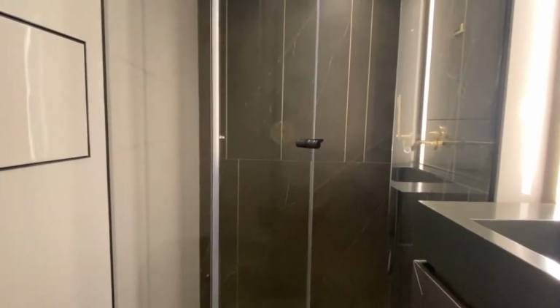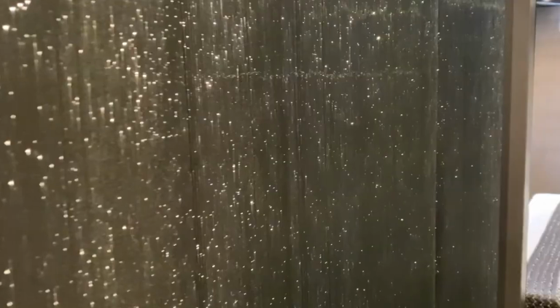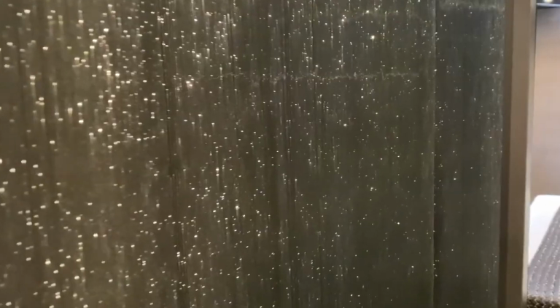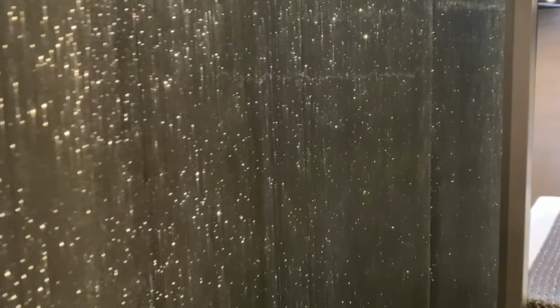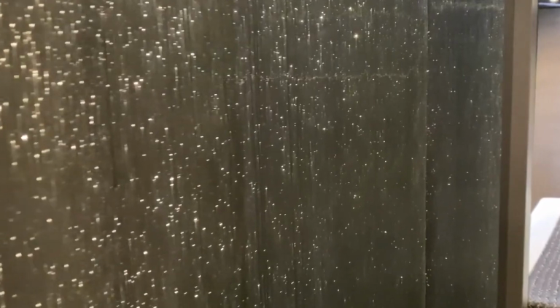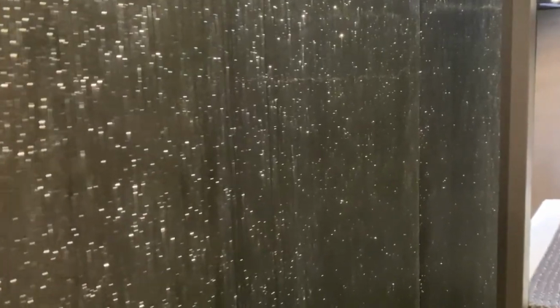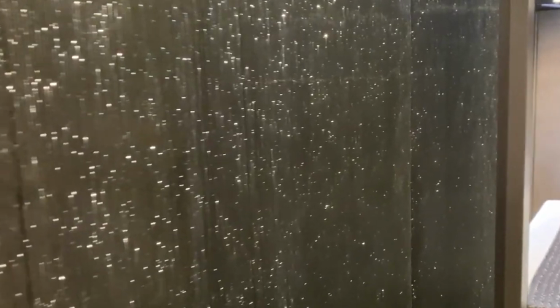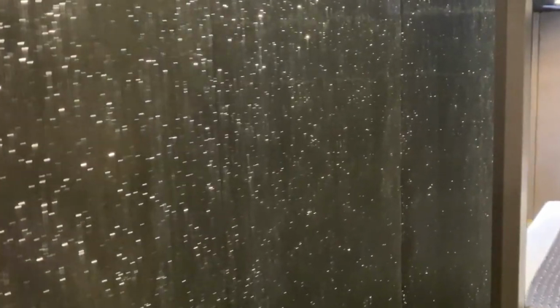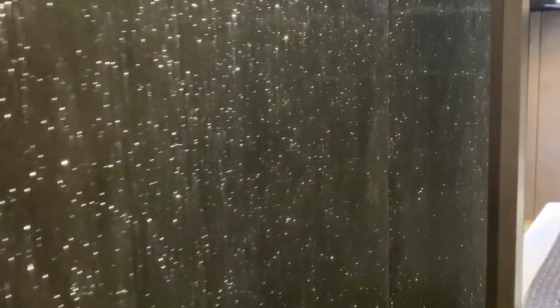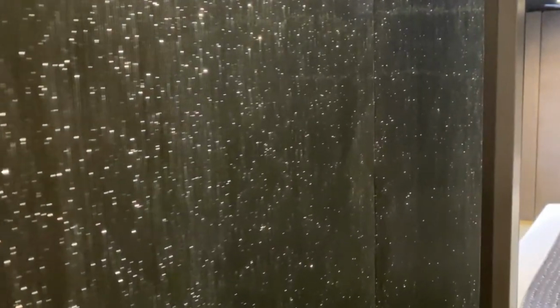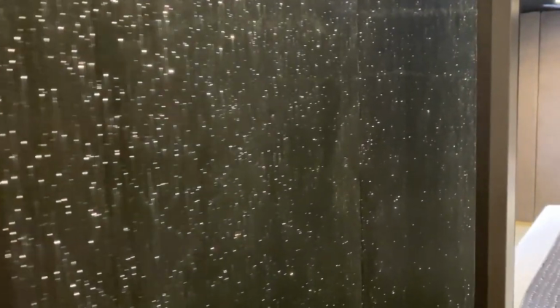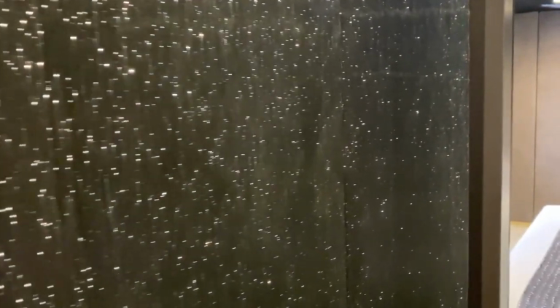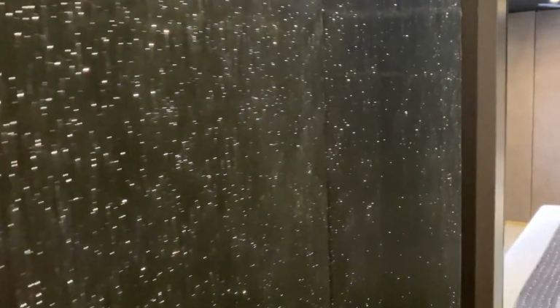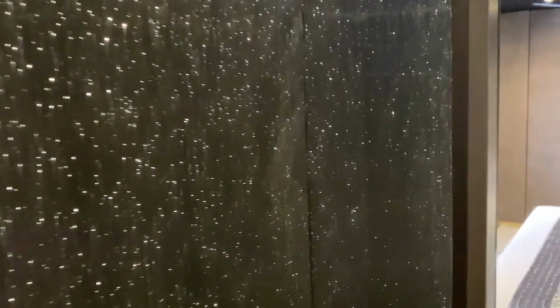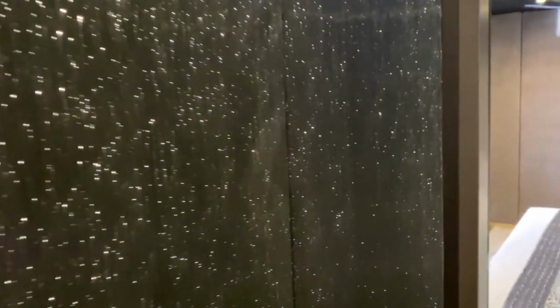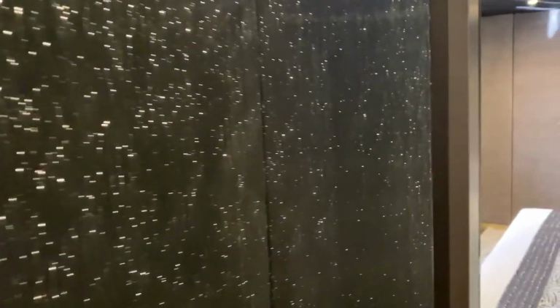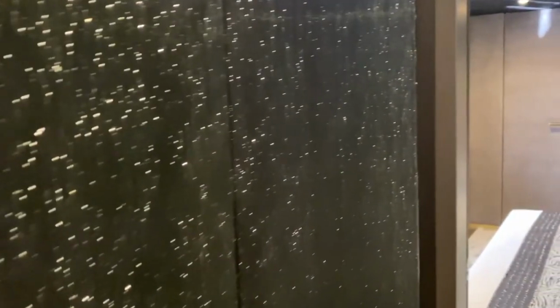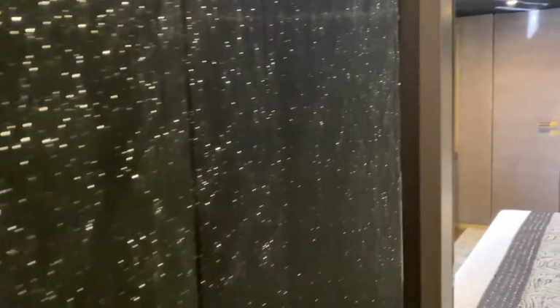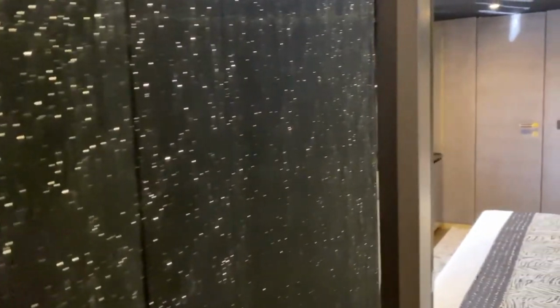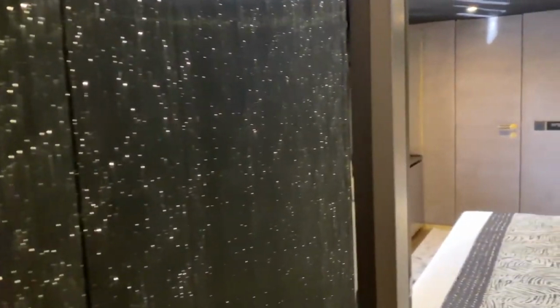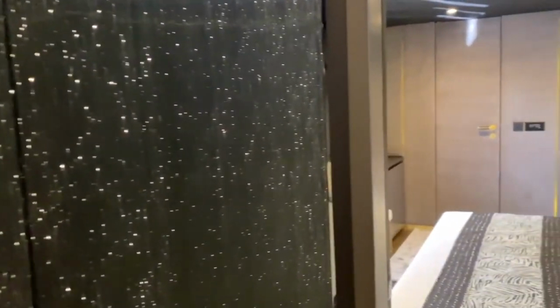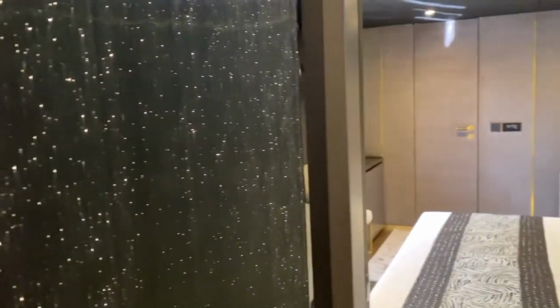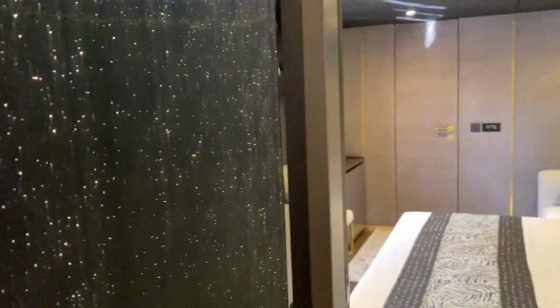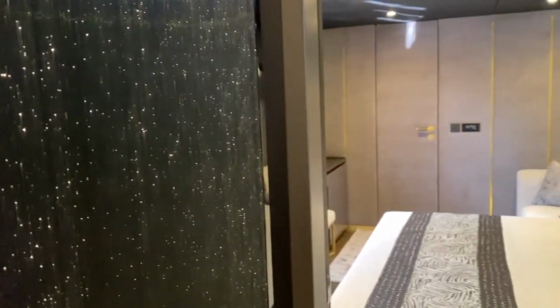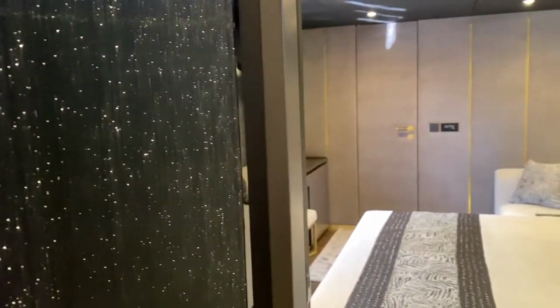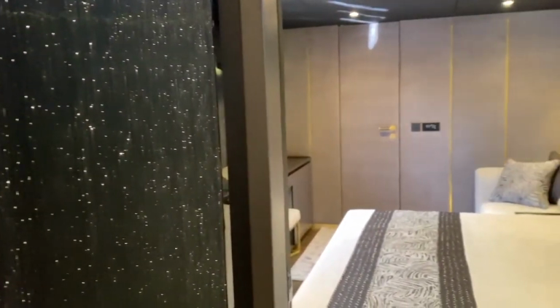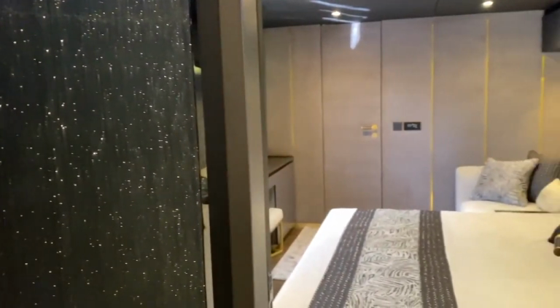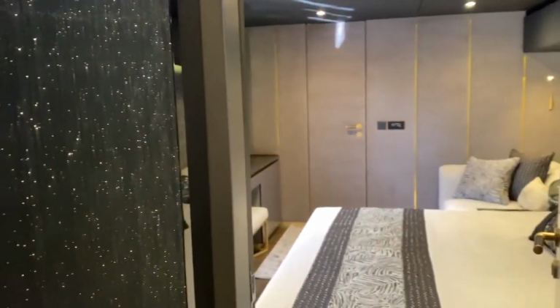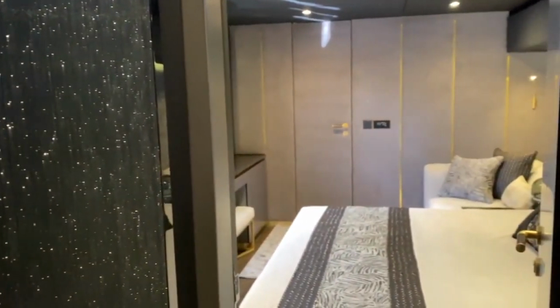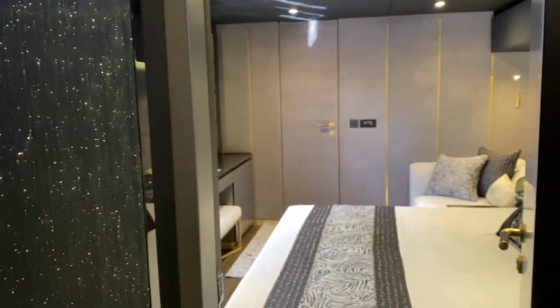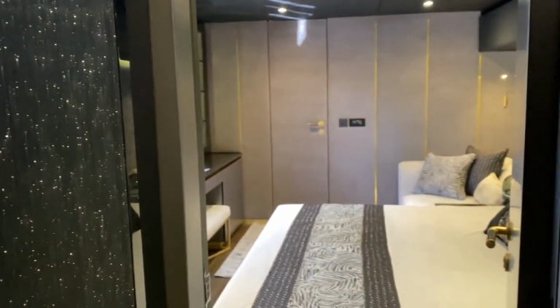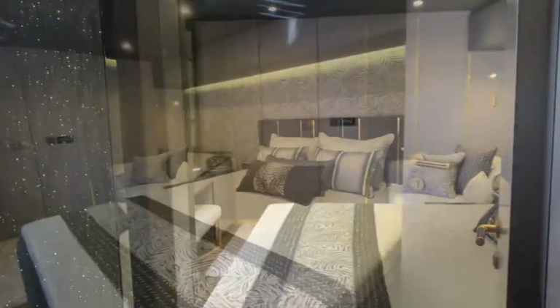On the way to the master suite you will spot an interesting design feature. Optical fiber fabrics are used for the decoration of the walls for a starry sky effect at night.